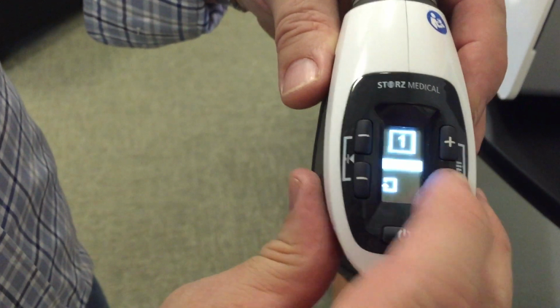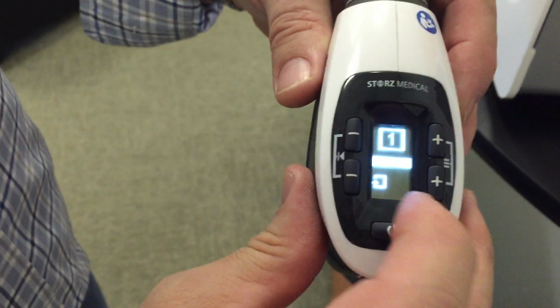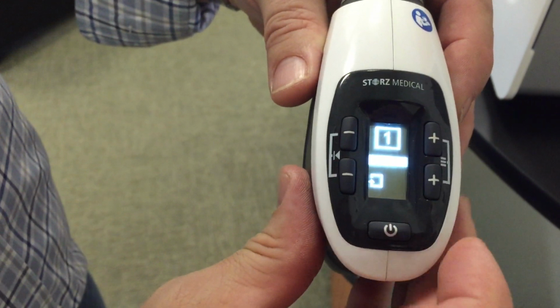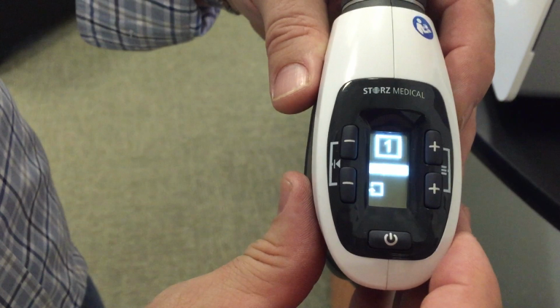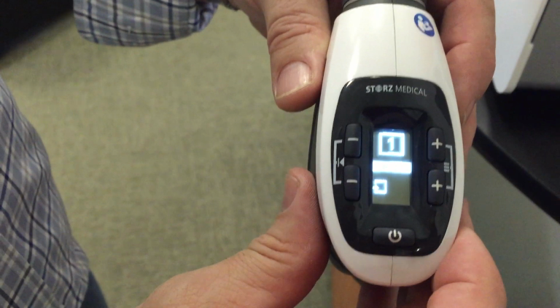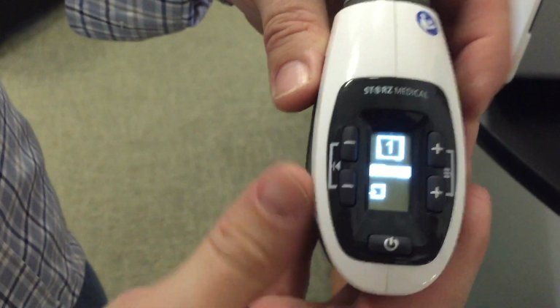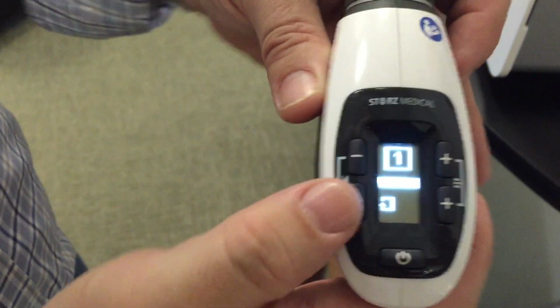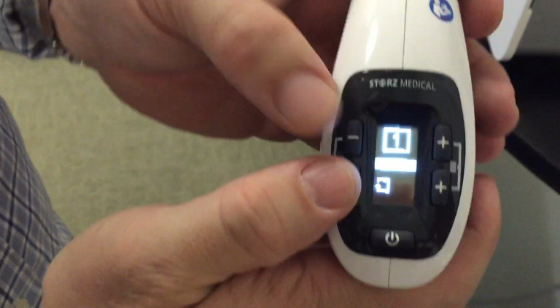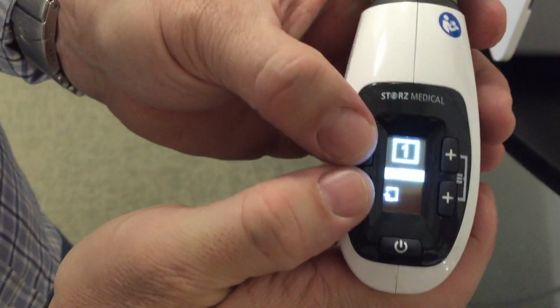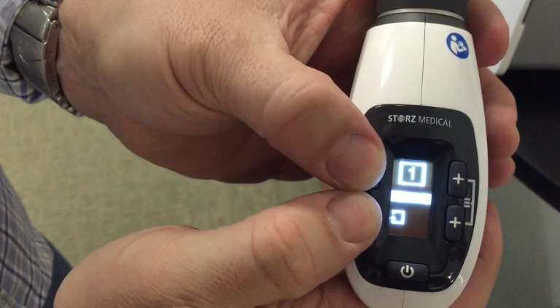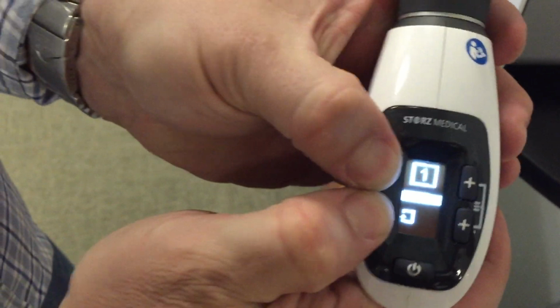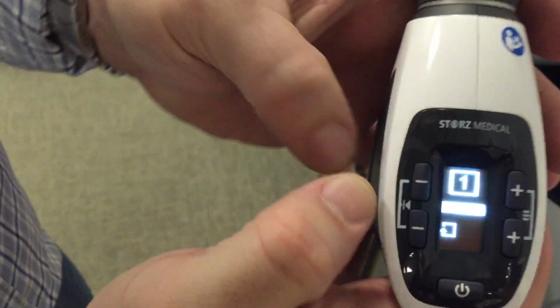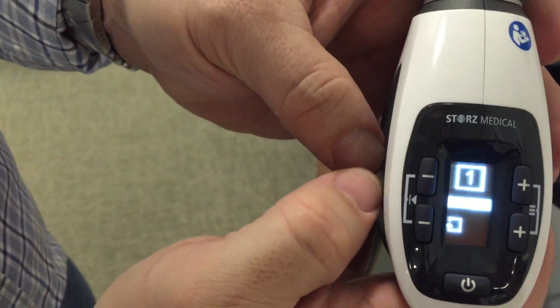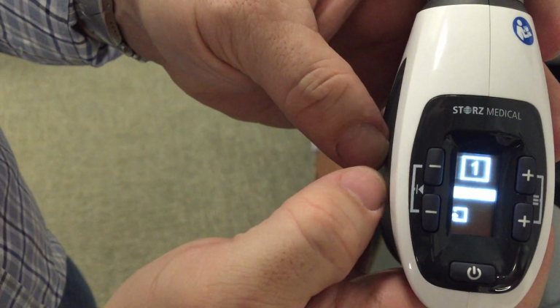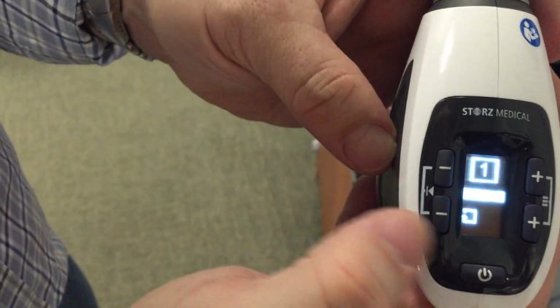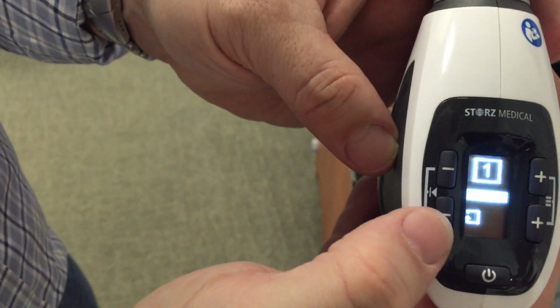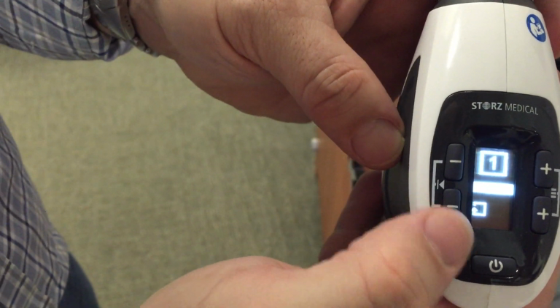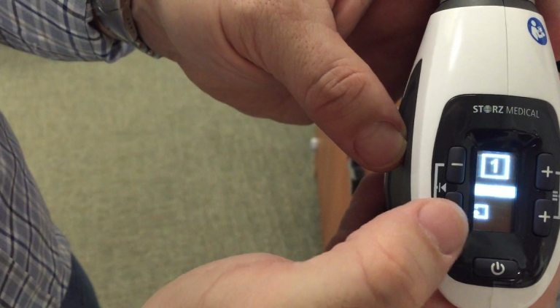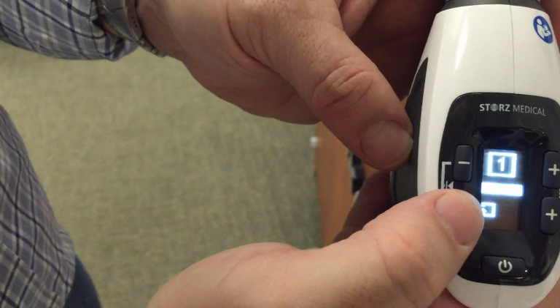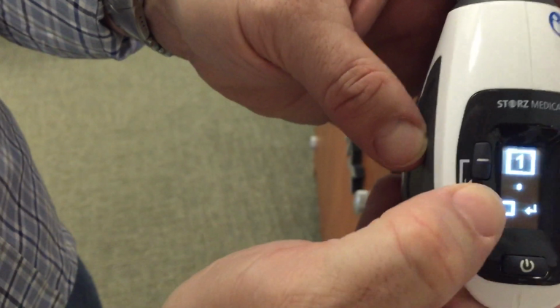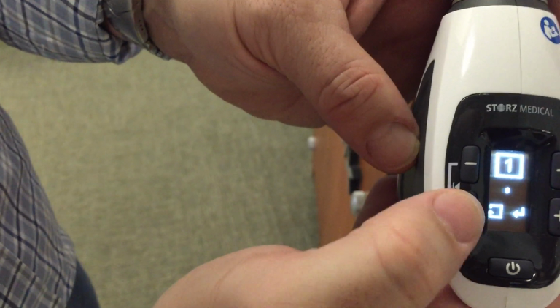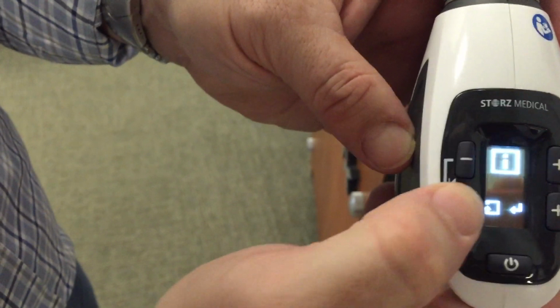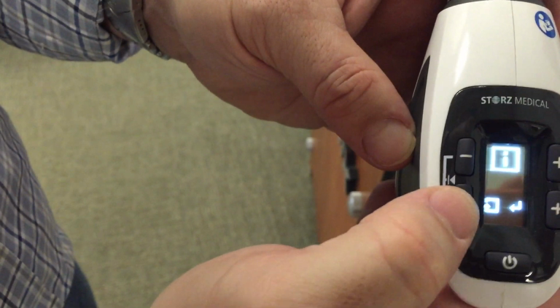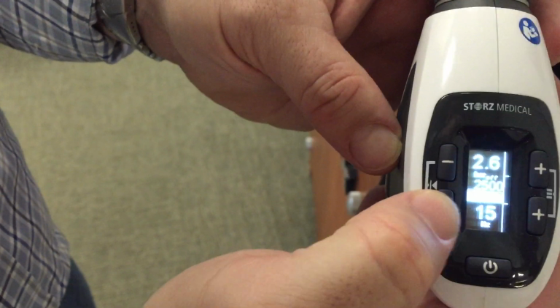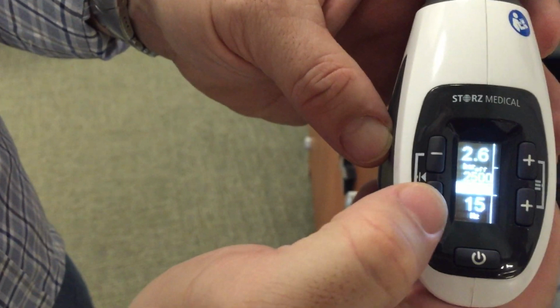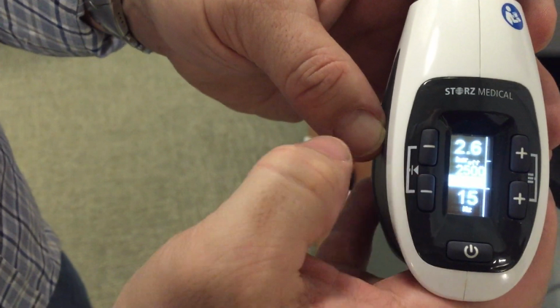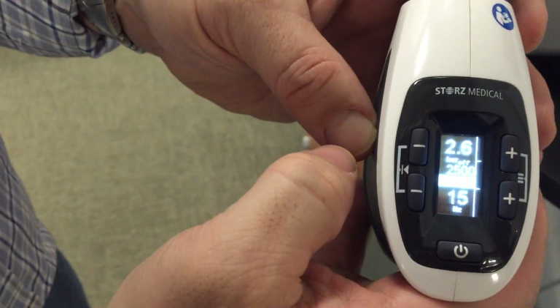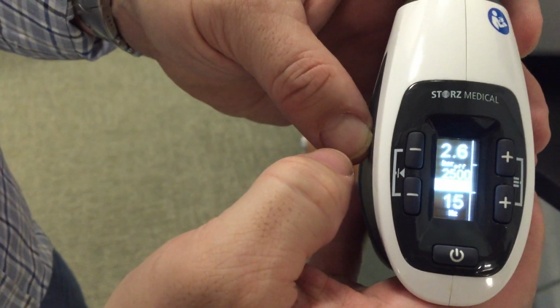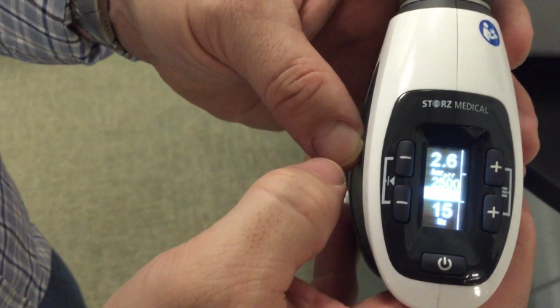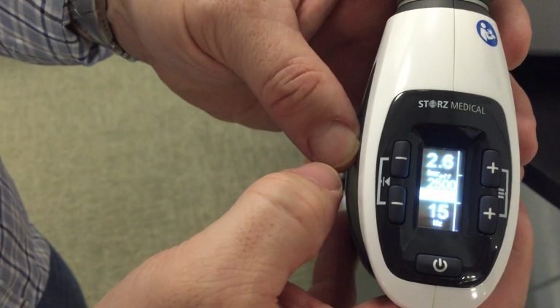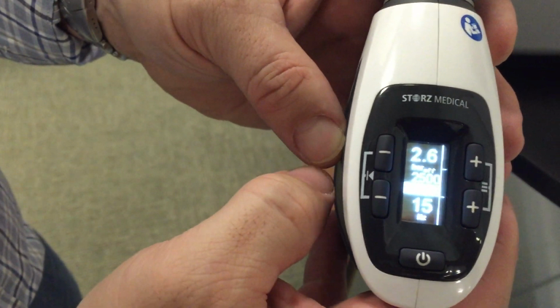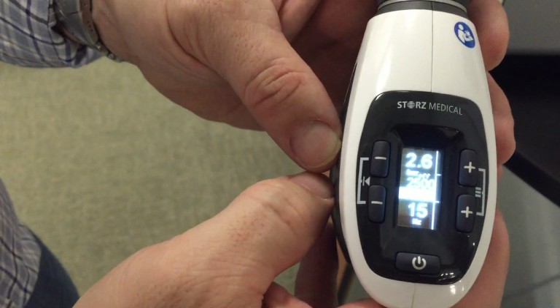Use the two minus buttons to zero it out. Then hit the bottom minus button to bring you back to the main menu.